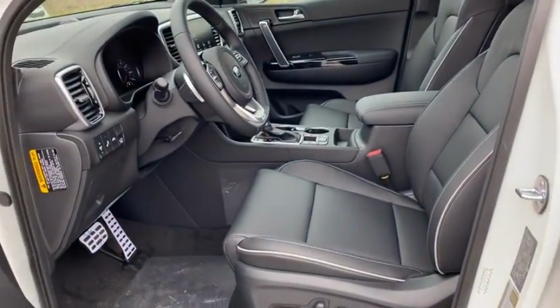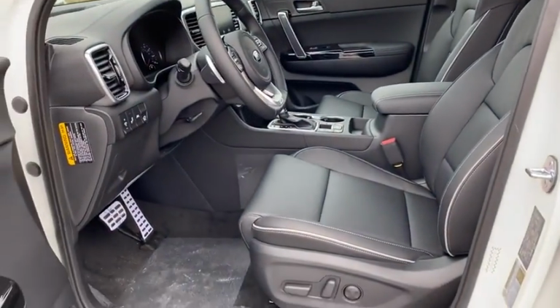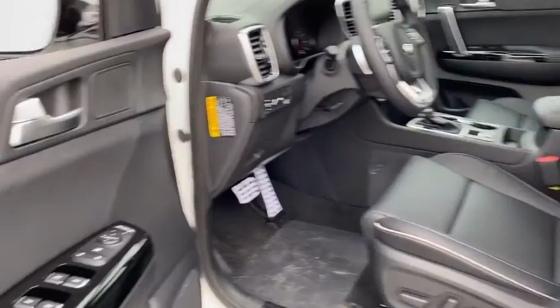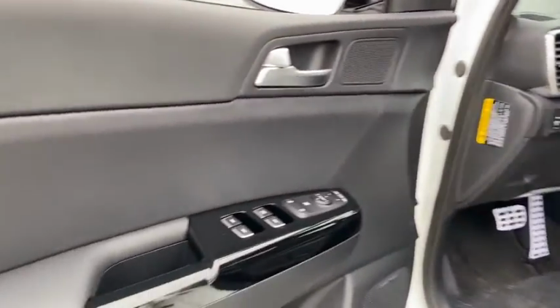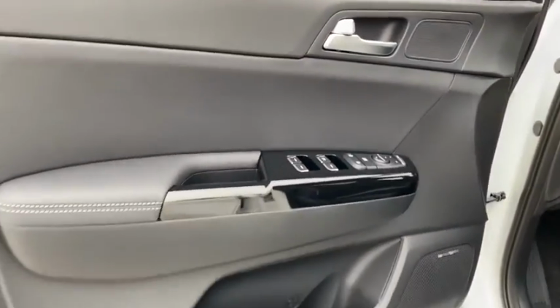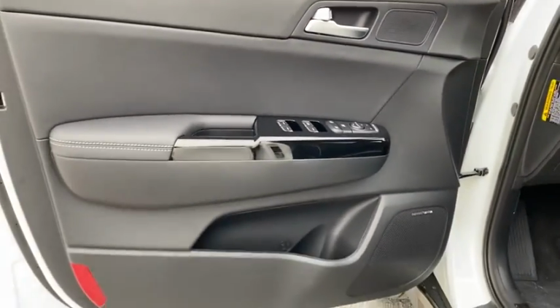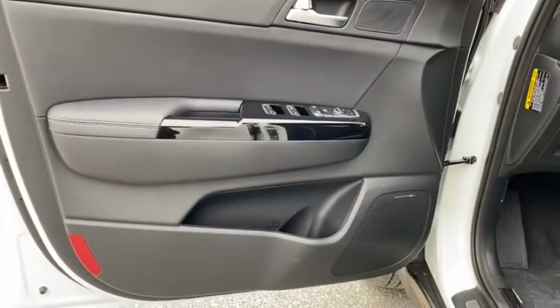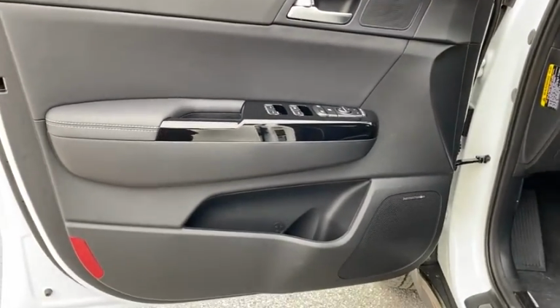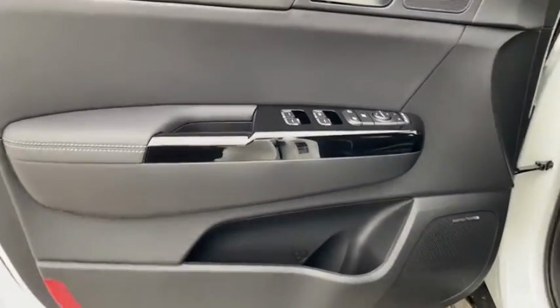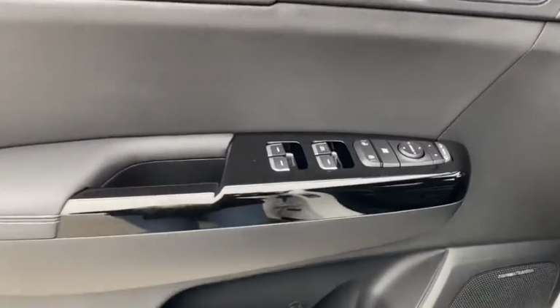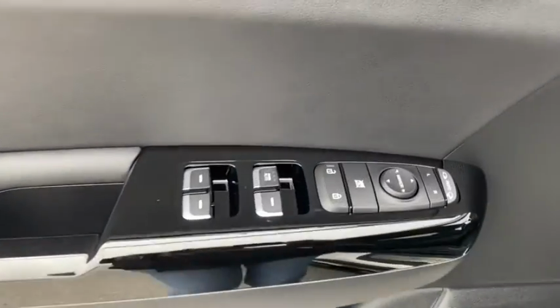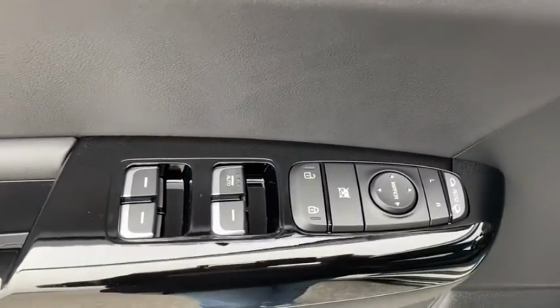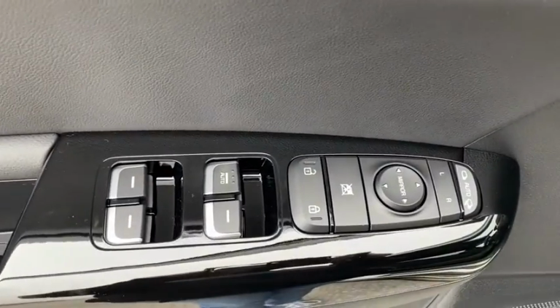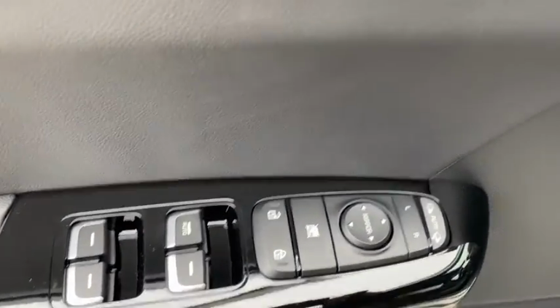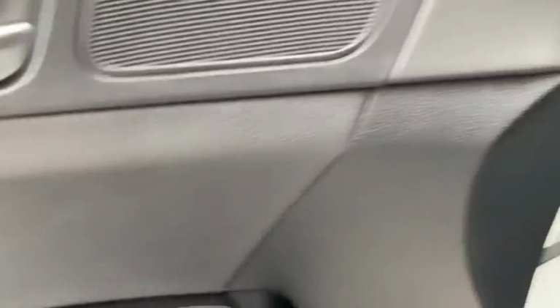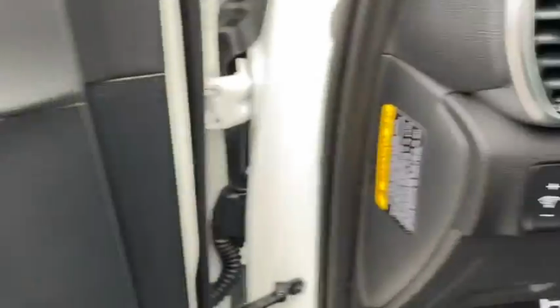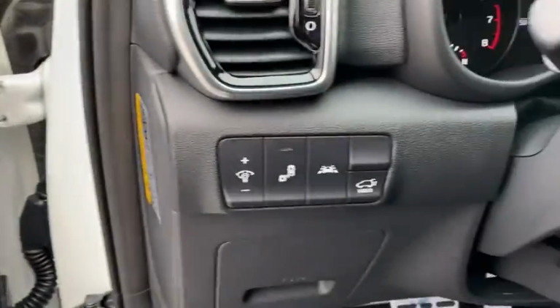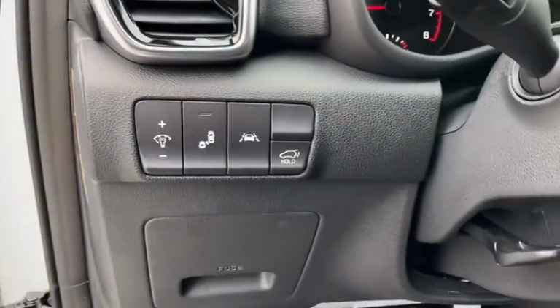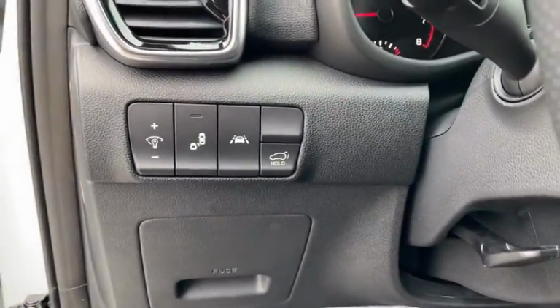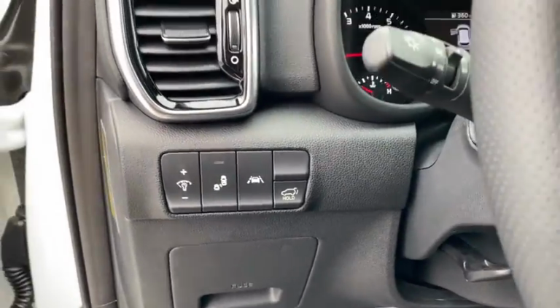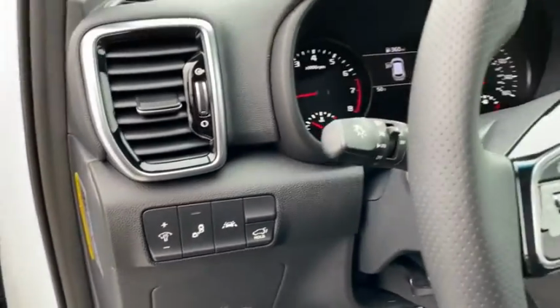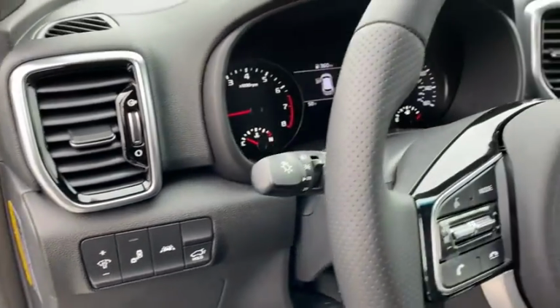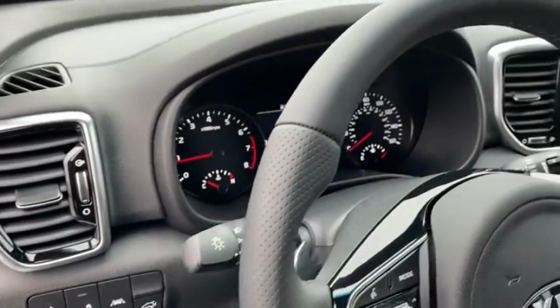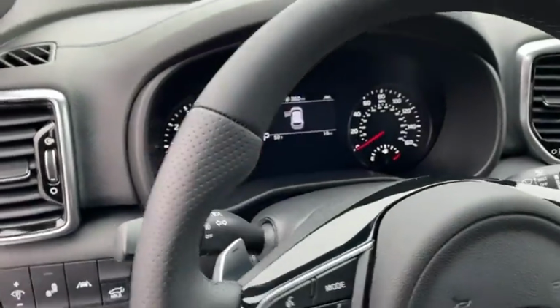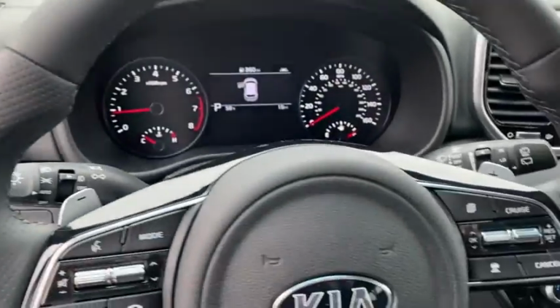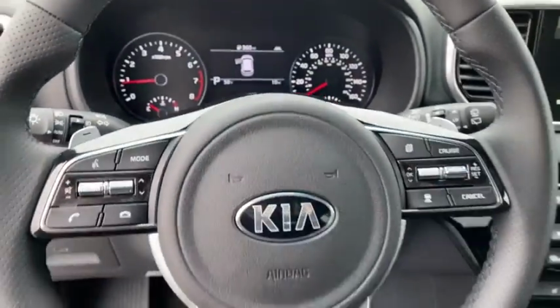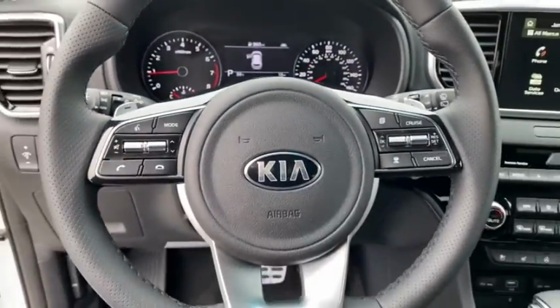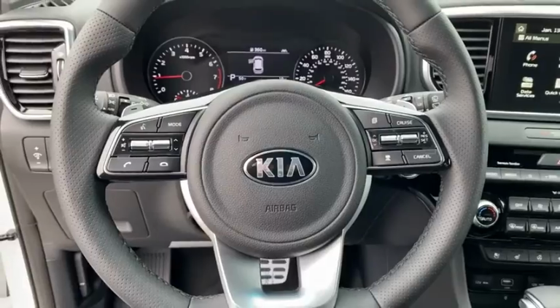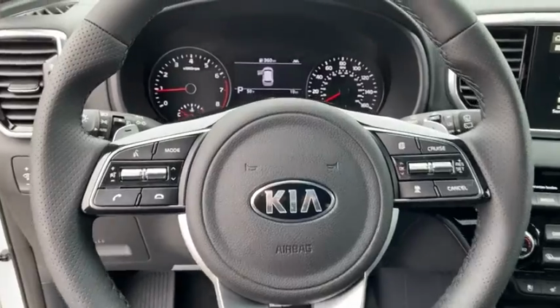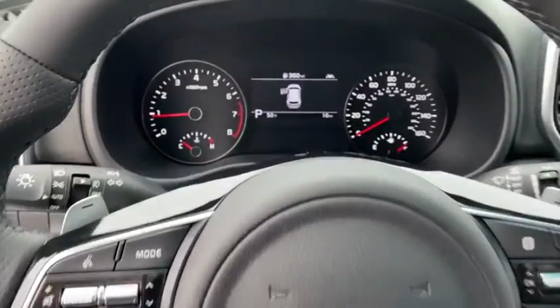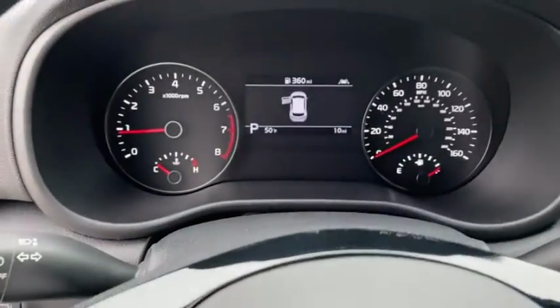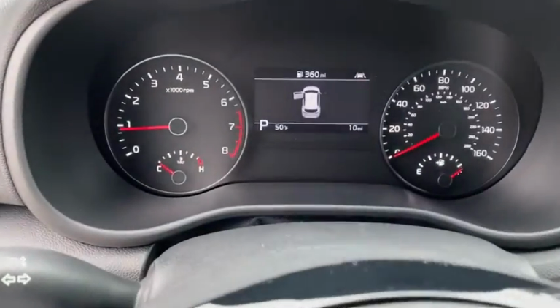Backup camera, keyless entry, power passenger seat, traction control, stability control, power liftgate, lane departure warning, navigation system, anti-lock braking system, all-wheel drive, steering wheel audio controls.